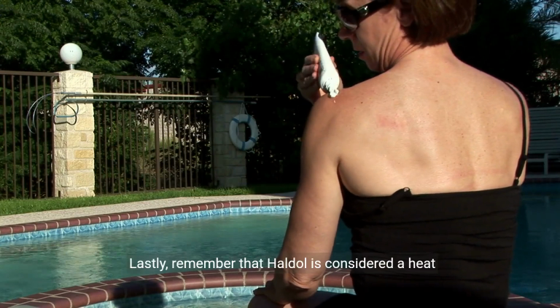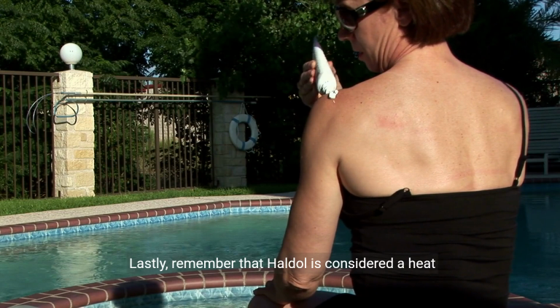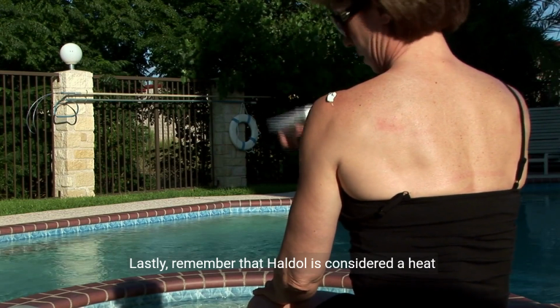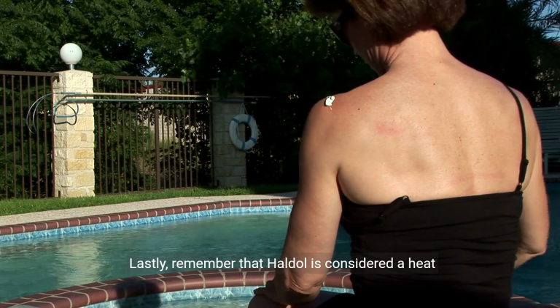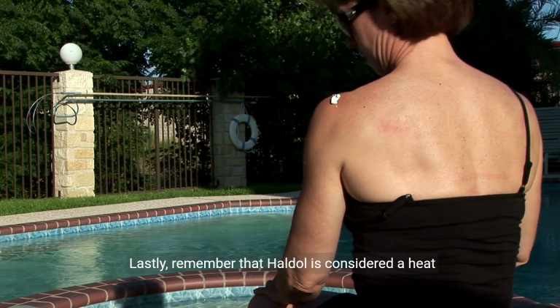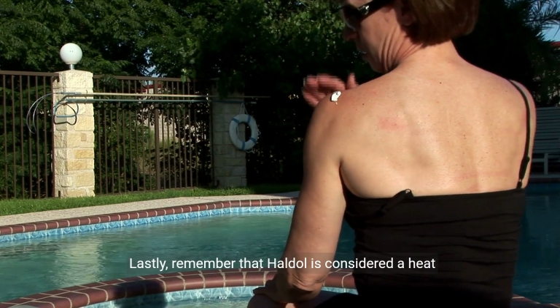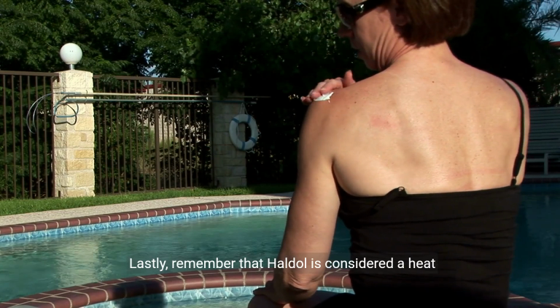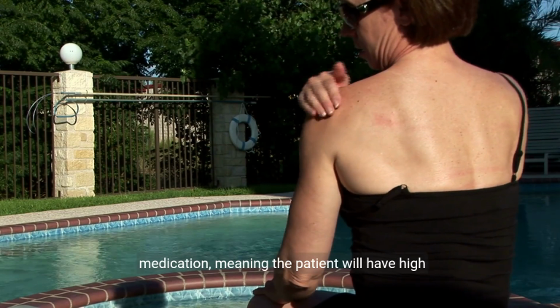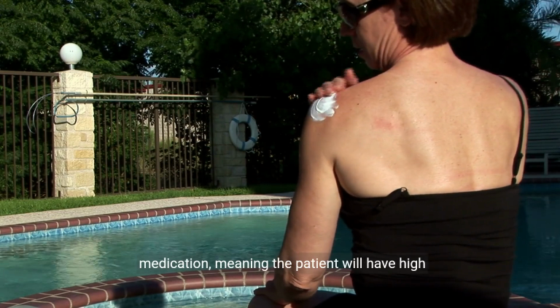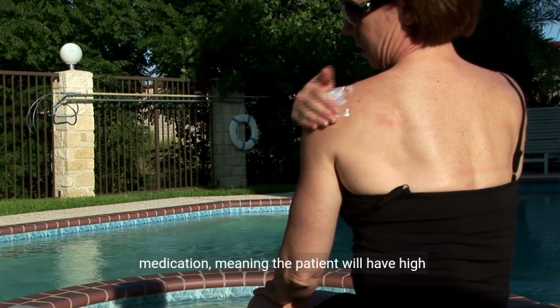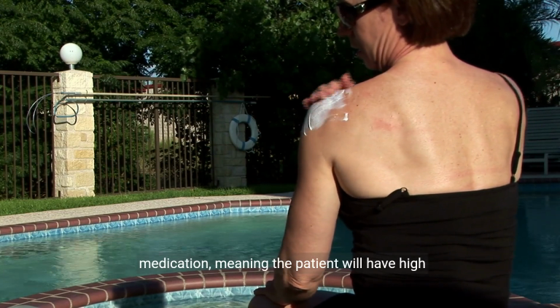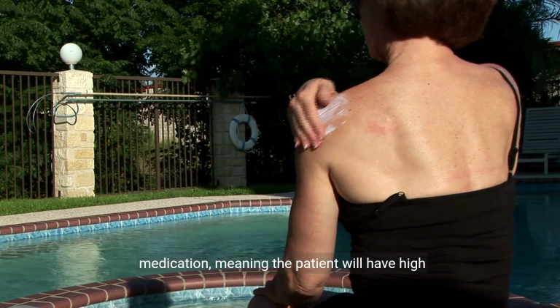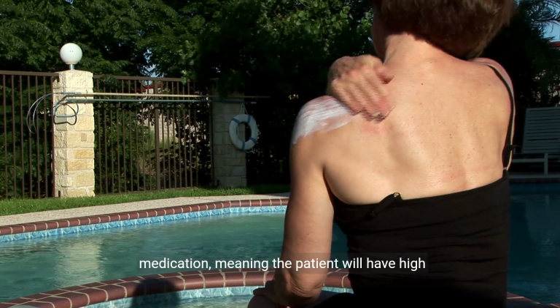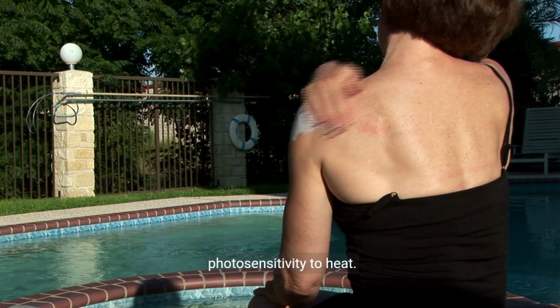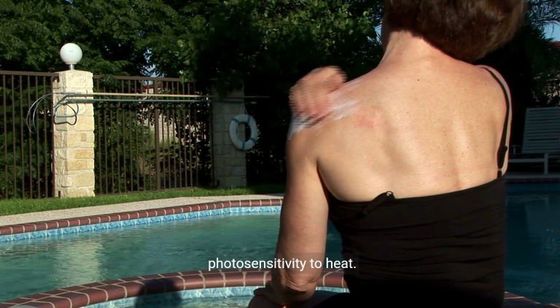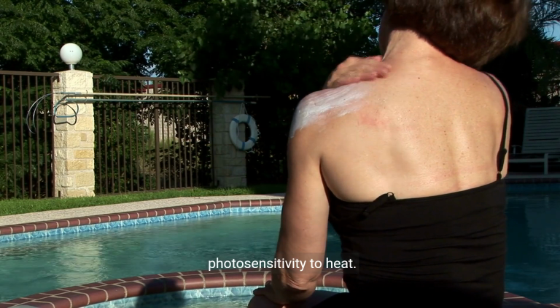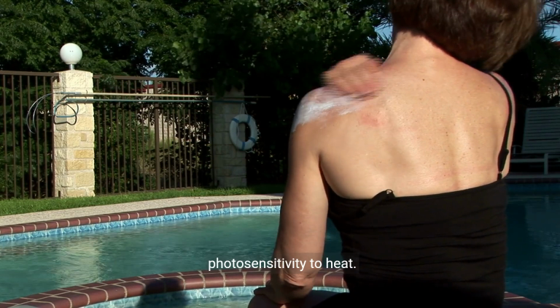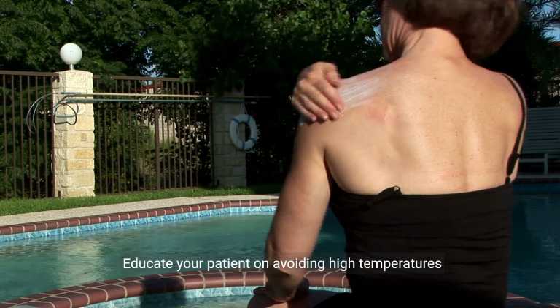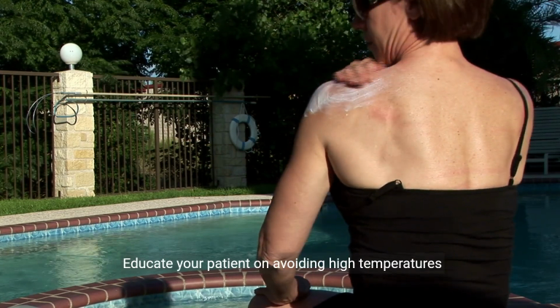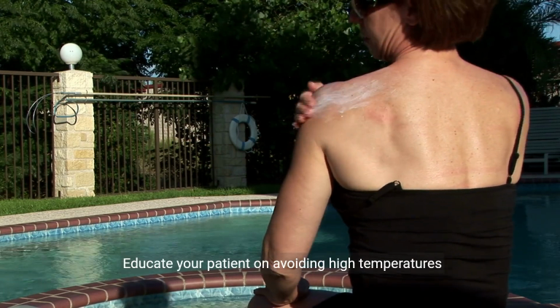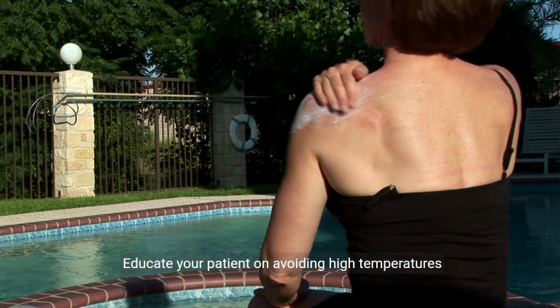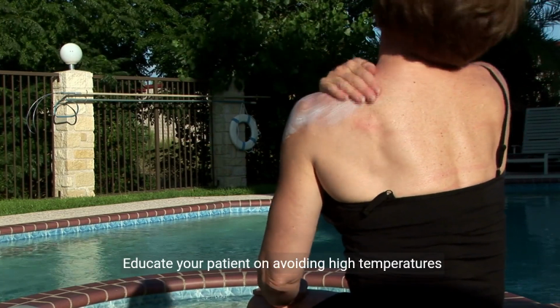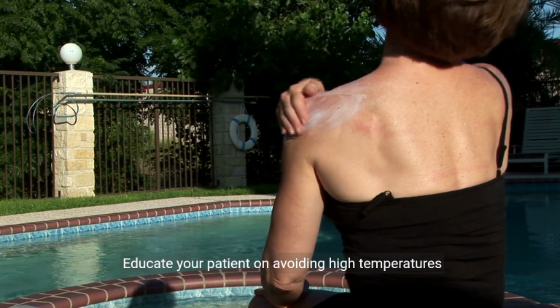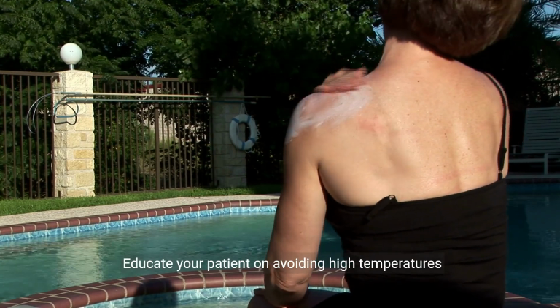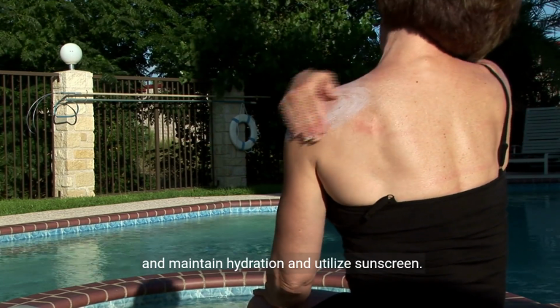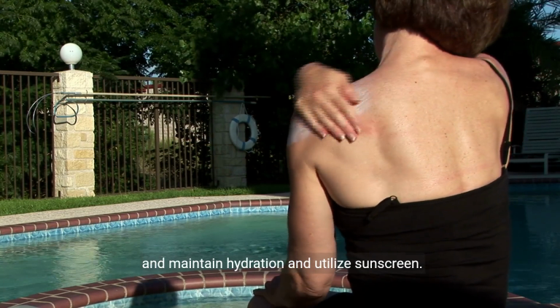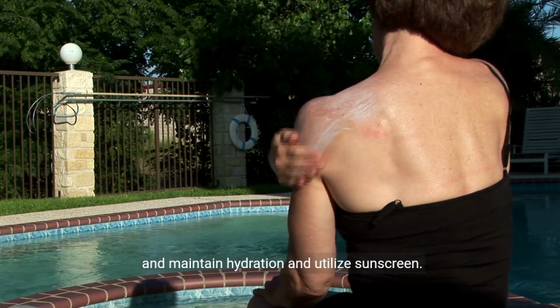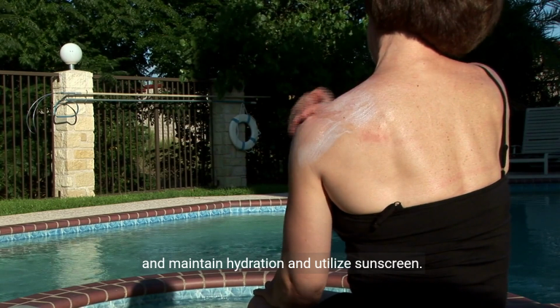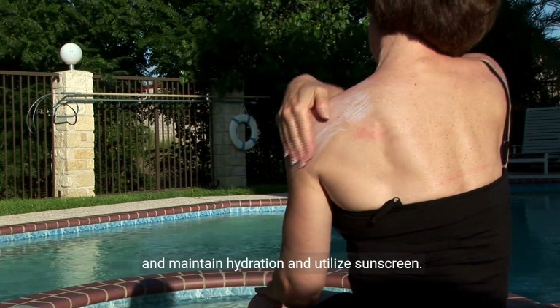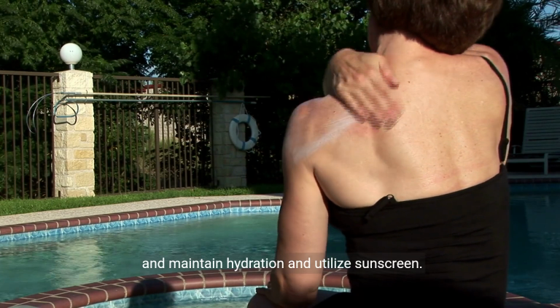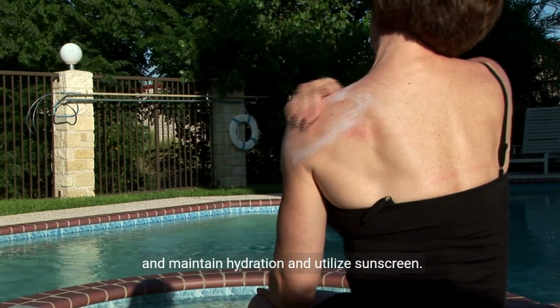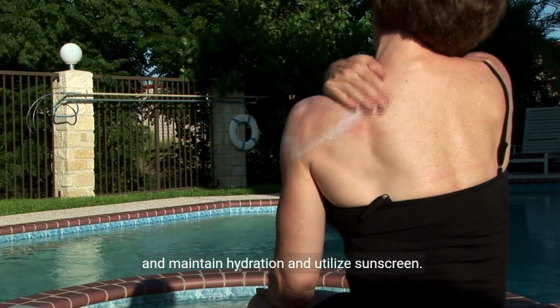Lastly, remember that Haldol is considered a heat medication, meaning the patient will have high photosensitivity to heat. Educate your patient on avoiding high temperatures, maintaining hydration, and utilizing sunscreen.